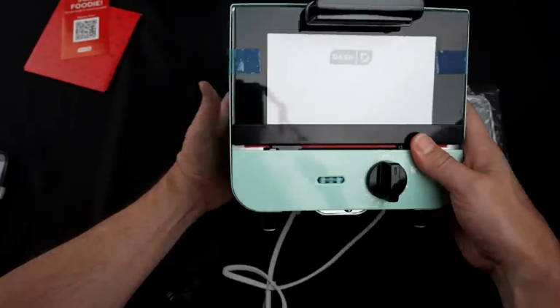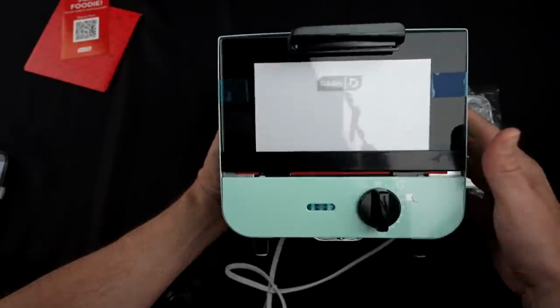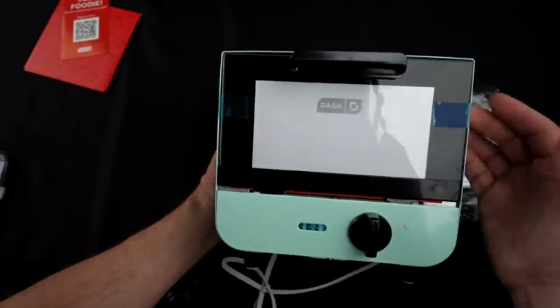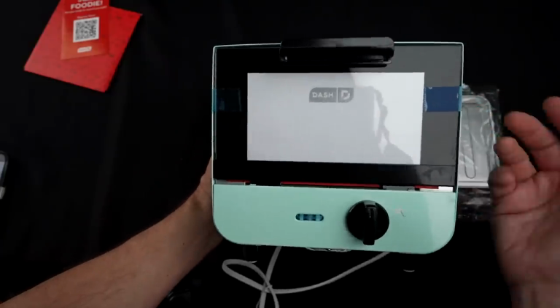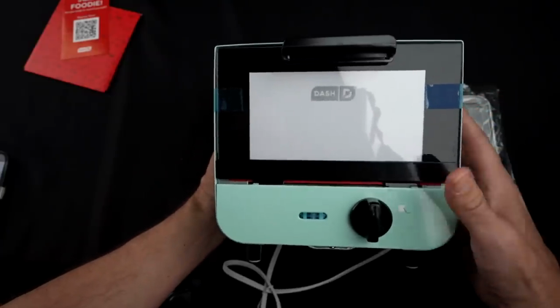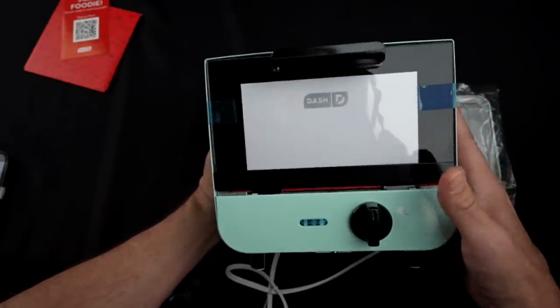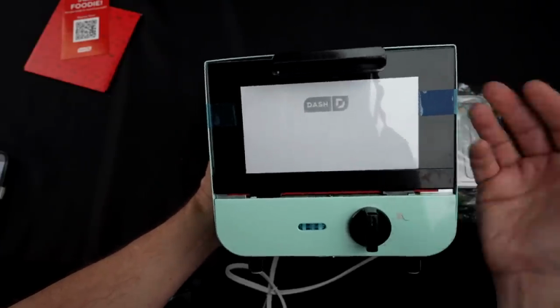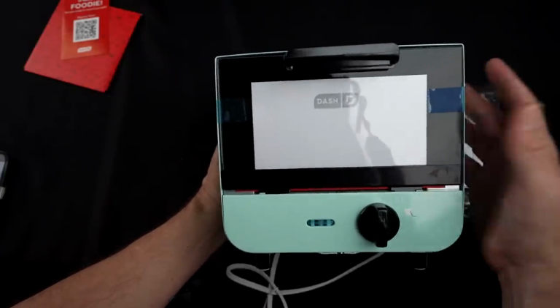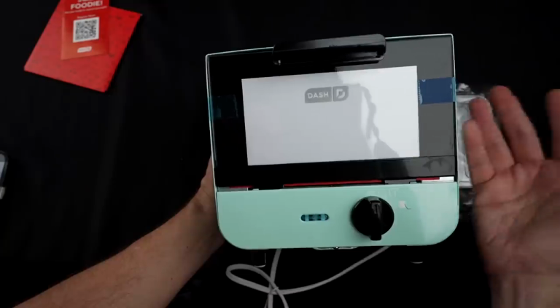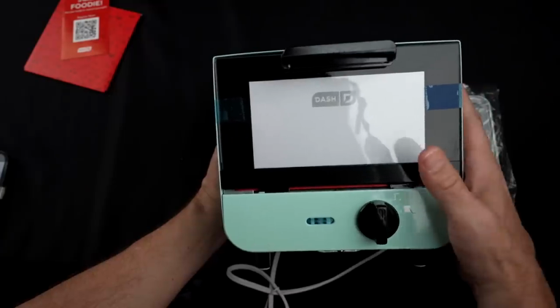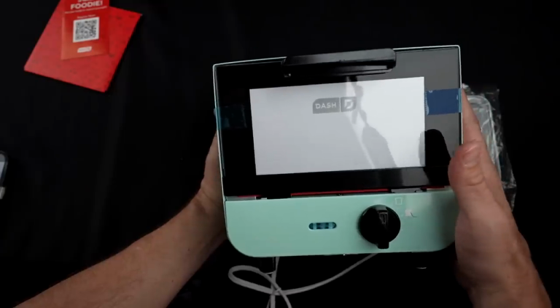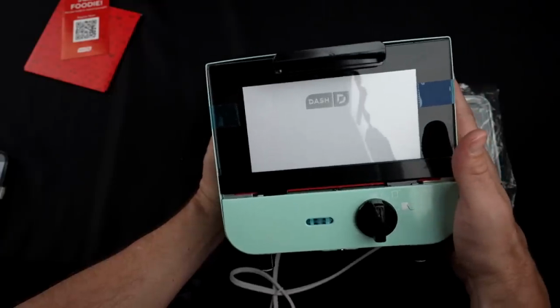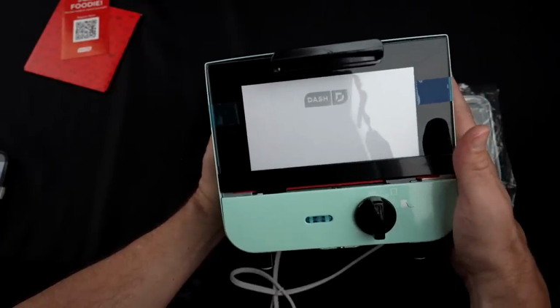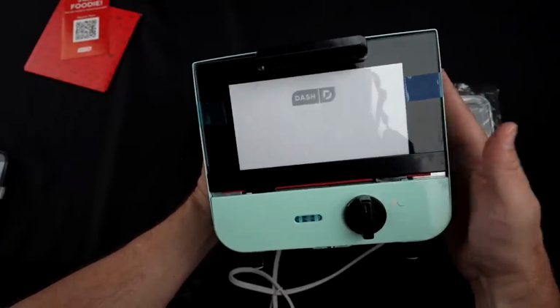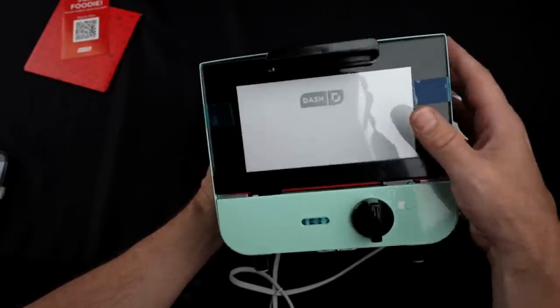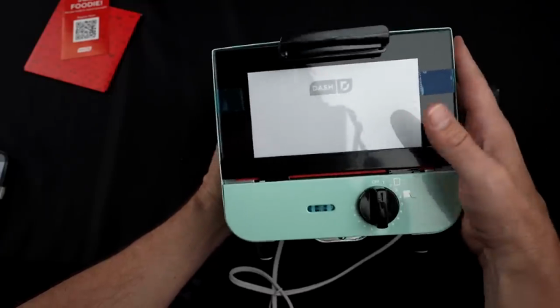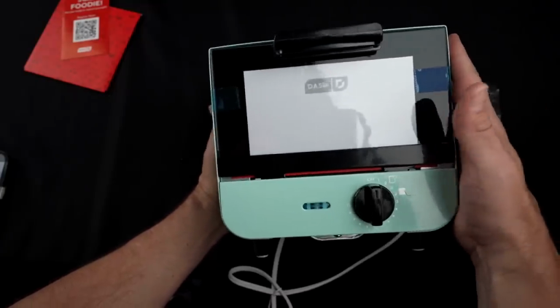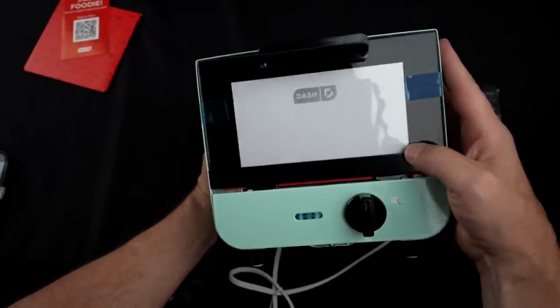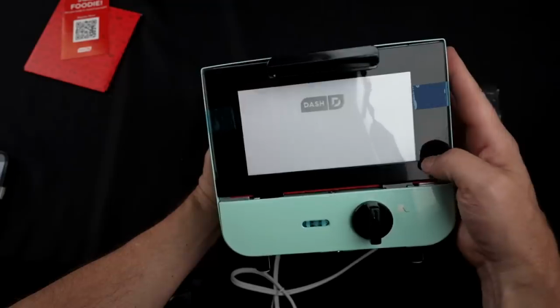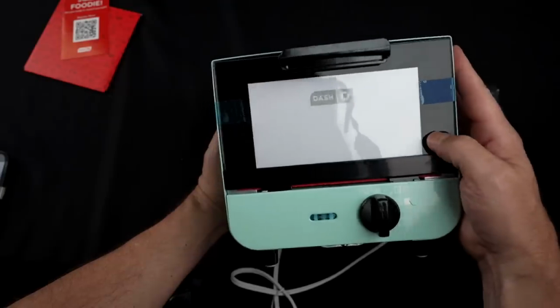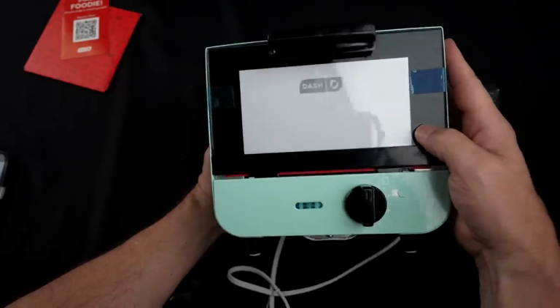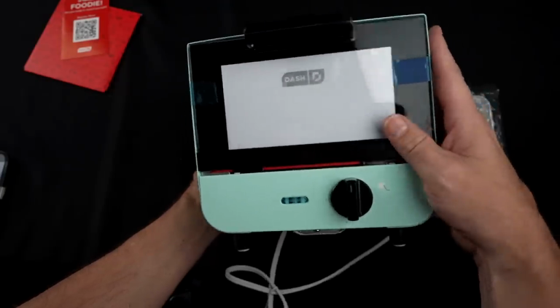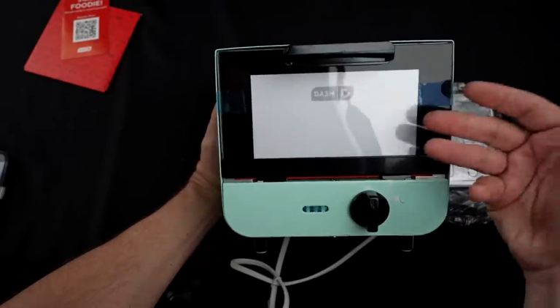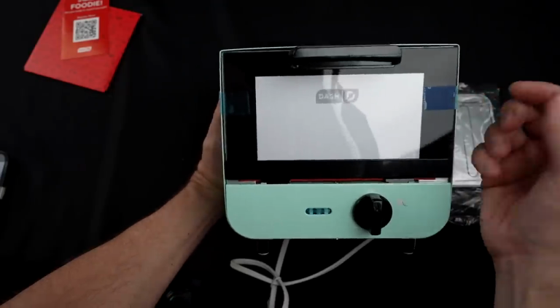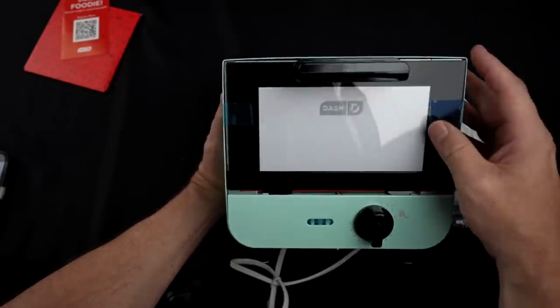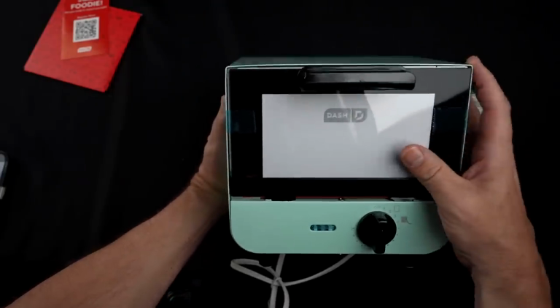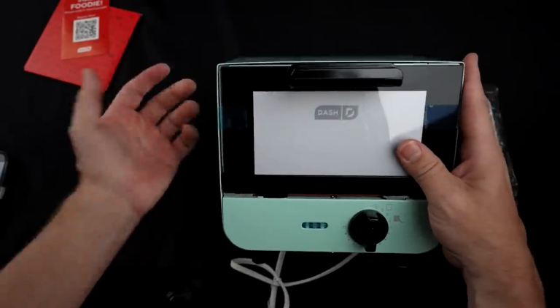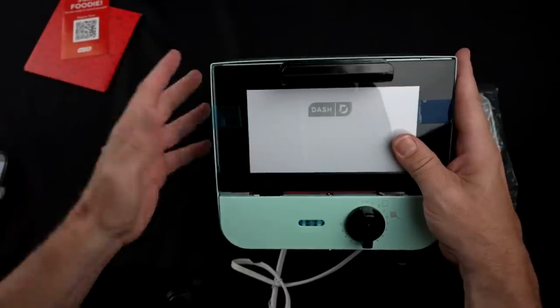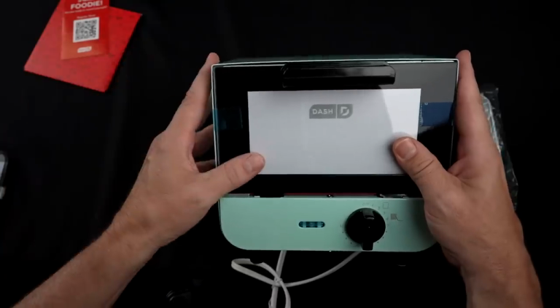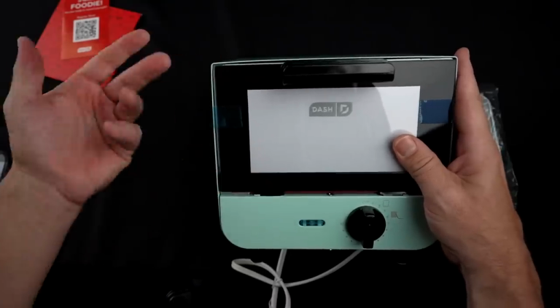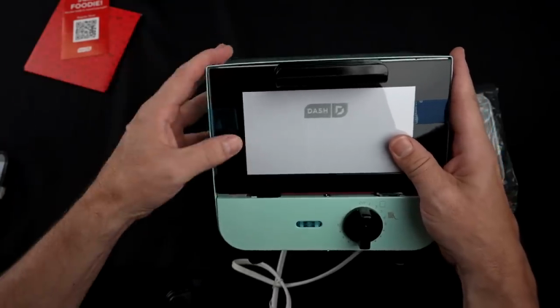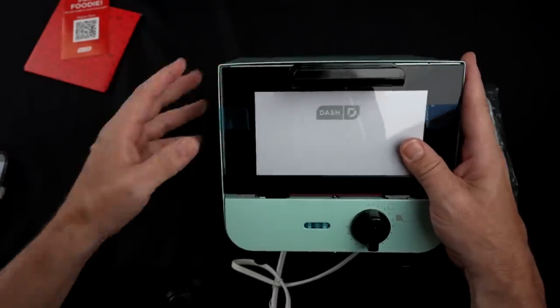The biggest complaint I saw on Amazon was the size — people saying it's too small to really make more than a slice of toast or half a bagel. Some people also point out there's no temperature setting, so it's easy to burn items quickly. Most people on Amazon seem to be using this for some type of bread, so I'll probably focus on that.